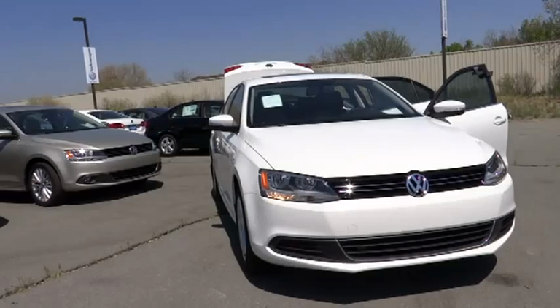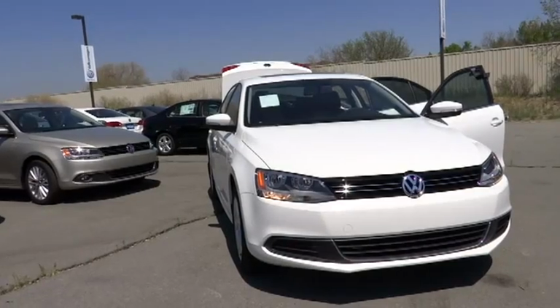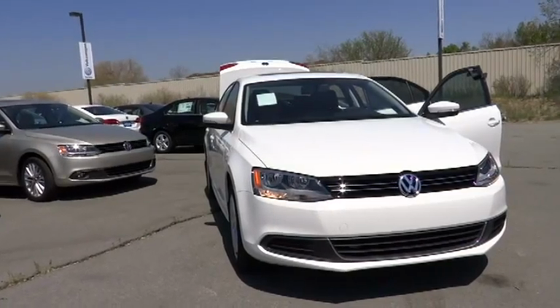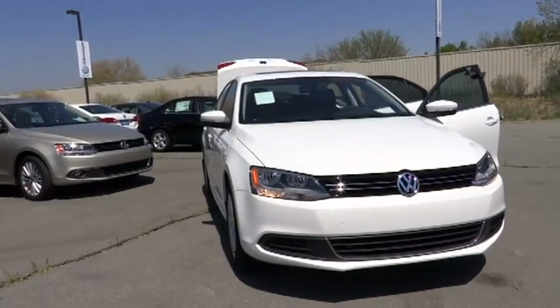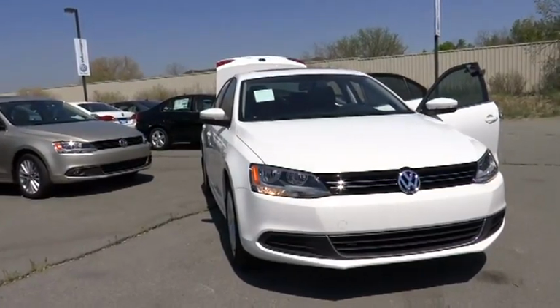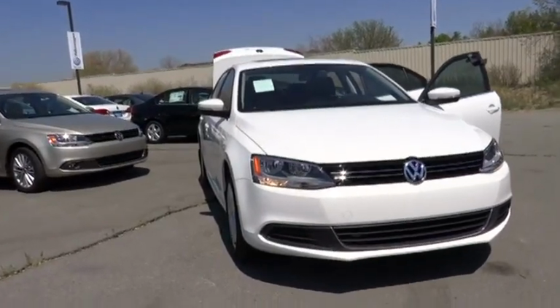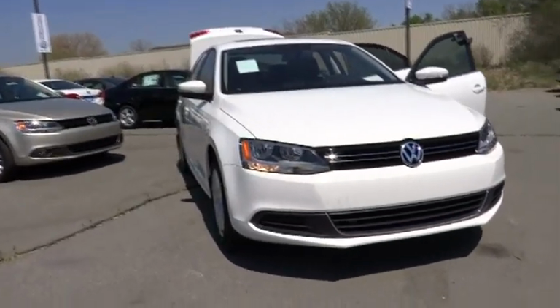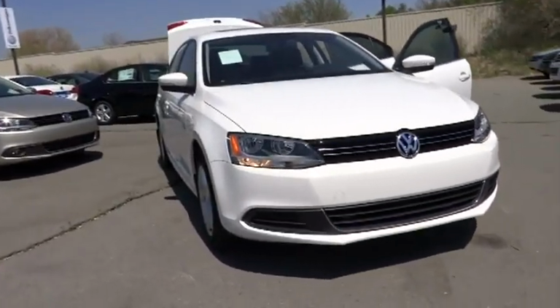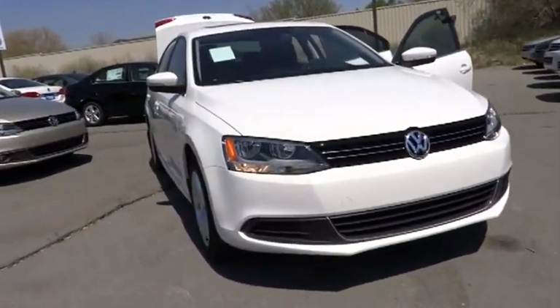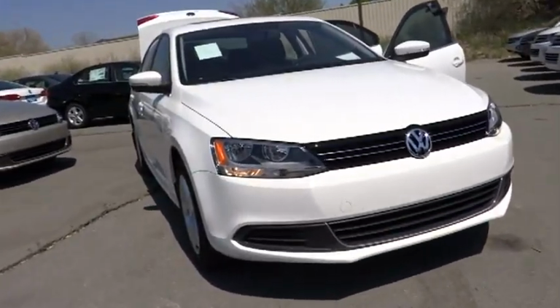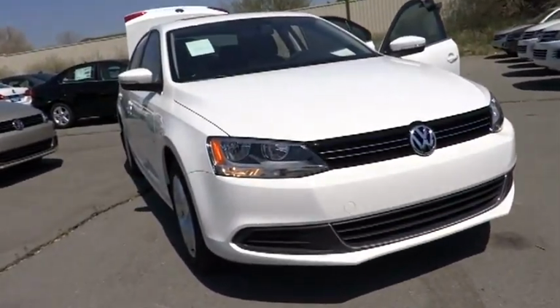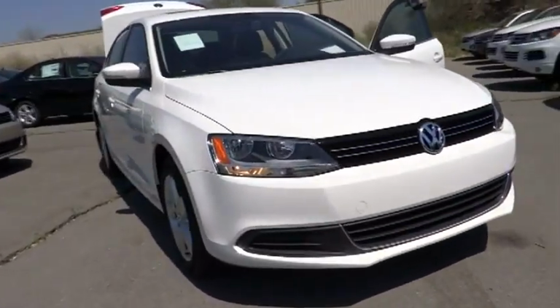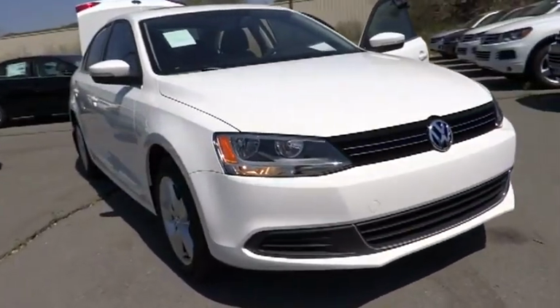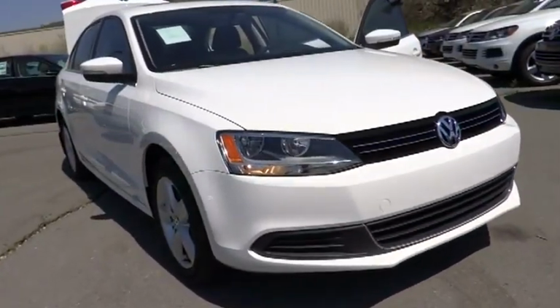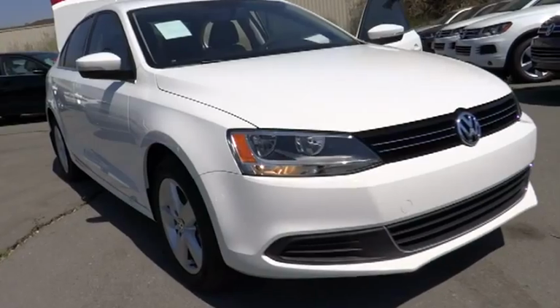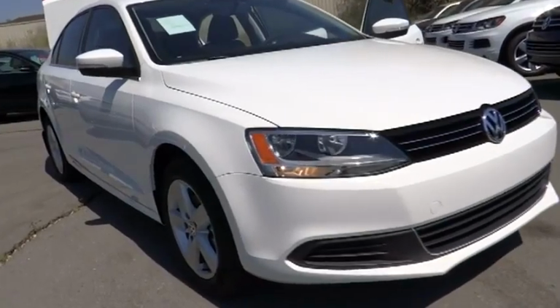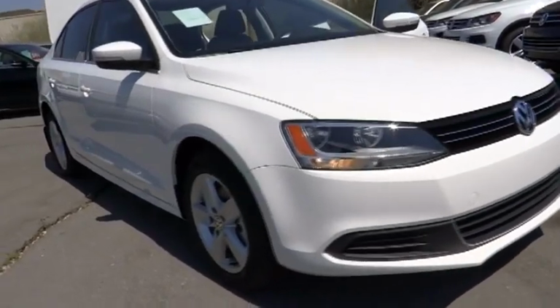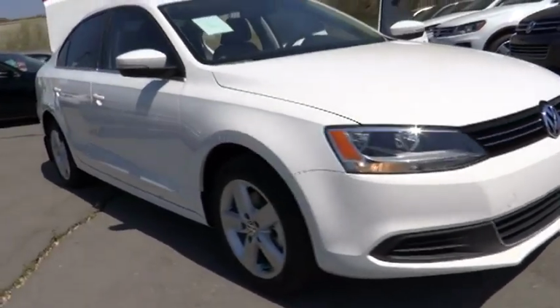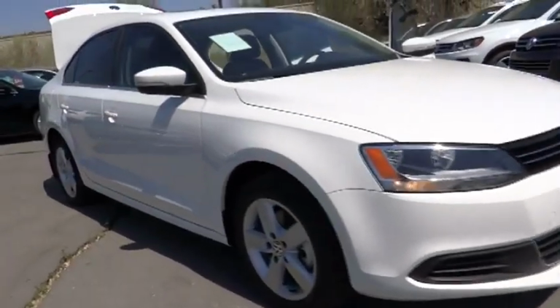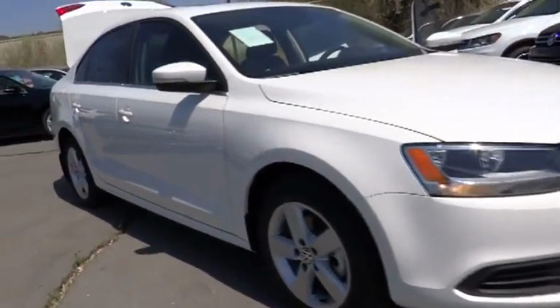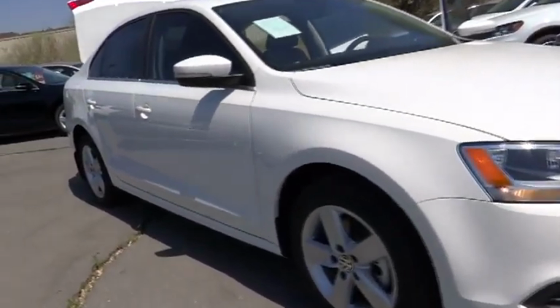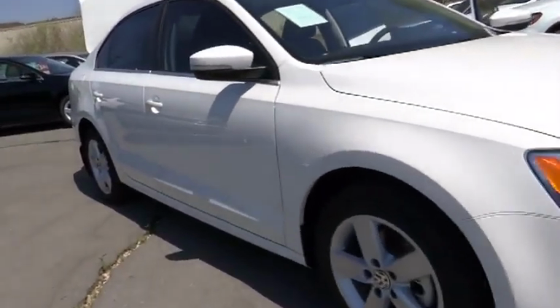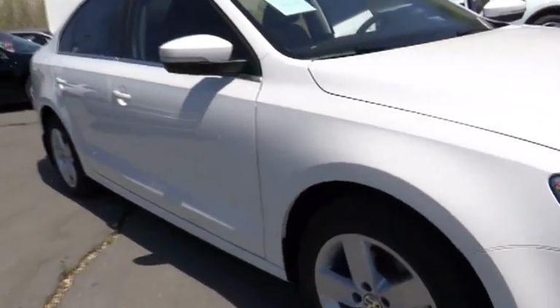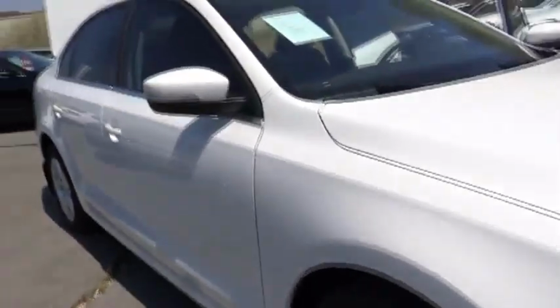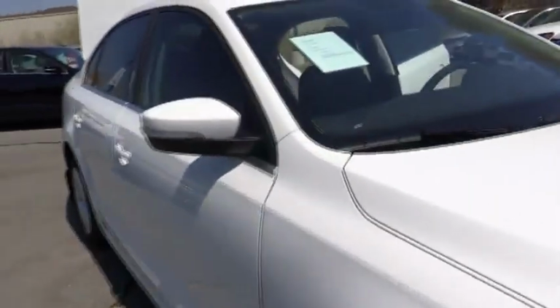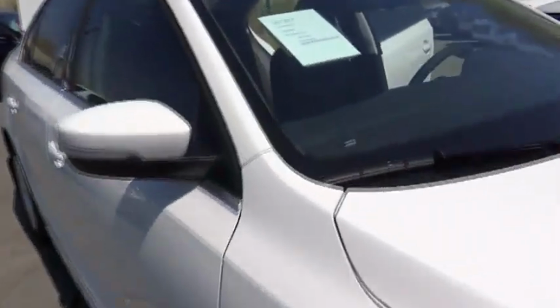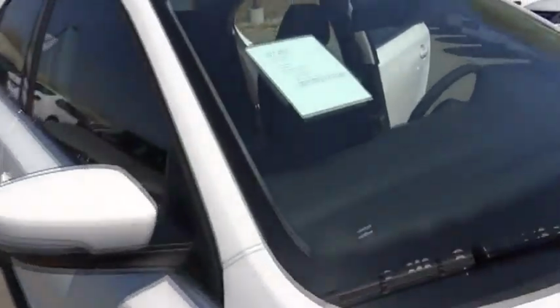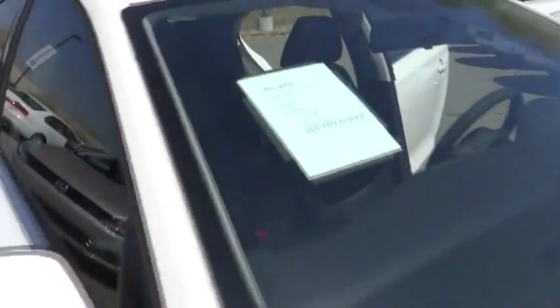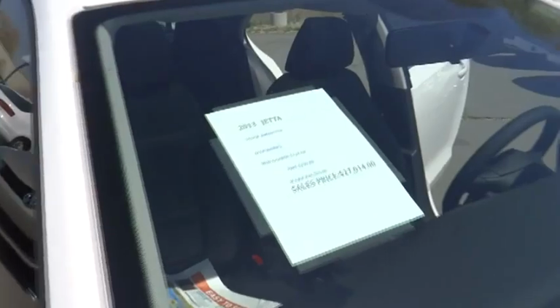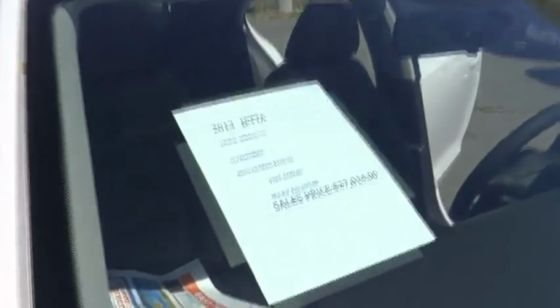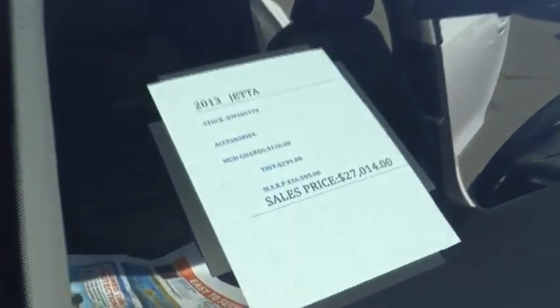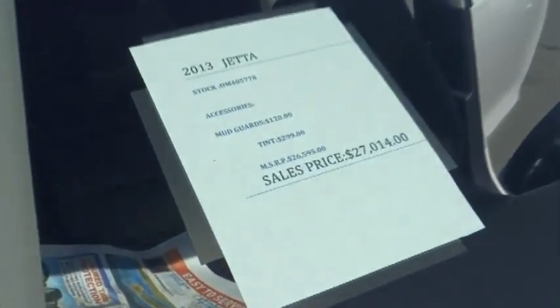The 2013 Jetta. The Jetta is a premium car that is family-friendly with a great price. Agile and confident handling. Volkswagen Jetta. This vehicle has less than 100 miles.